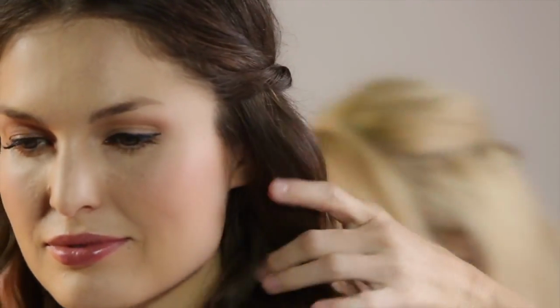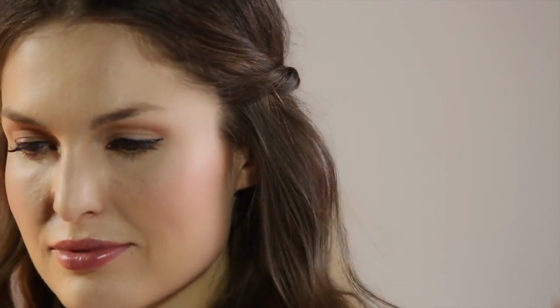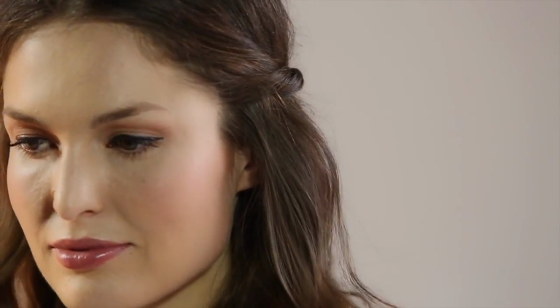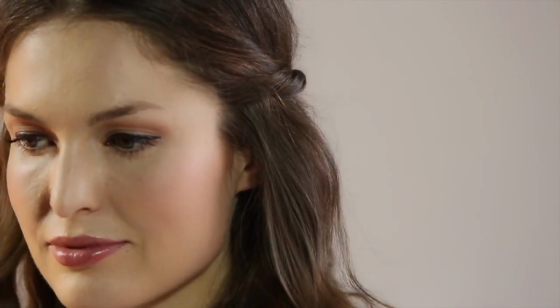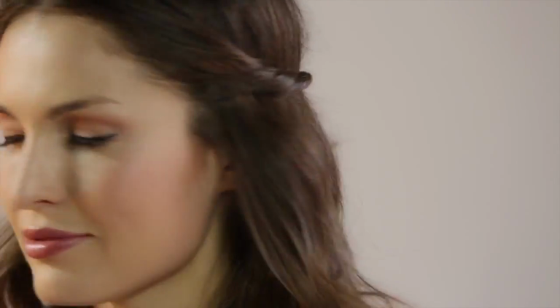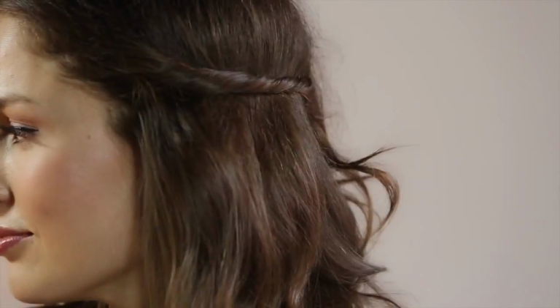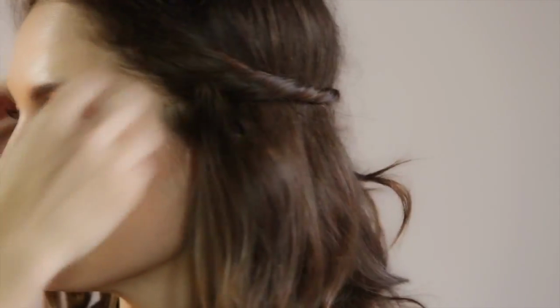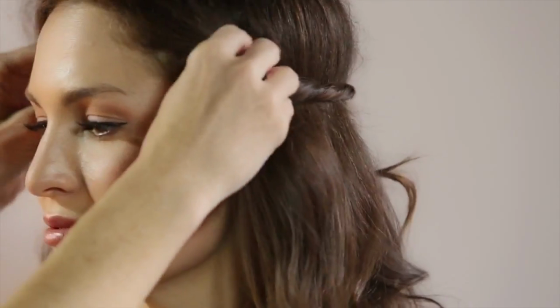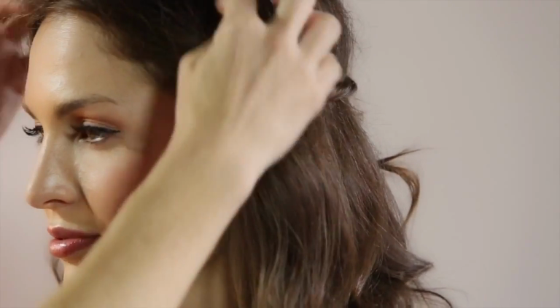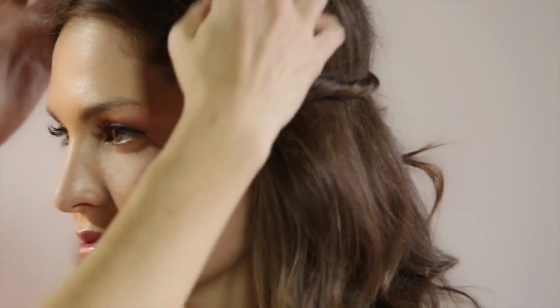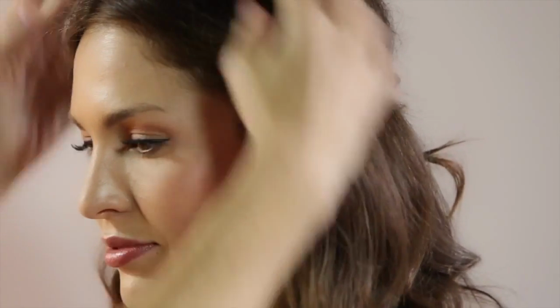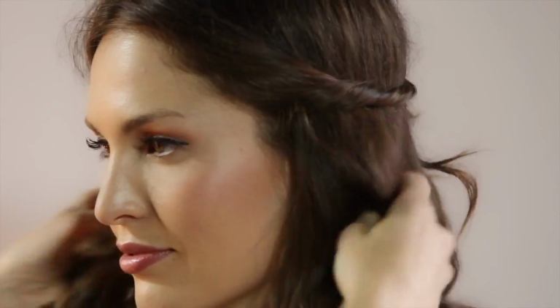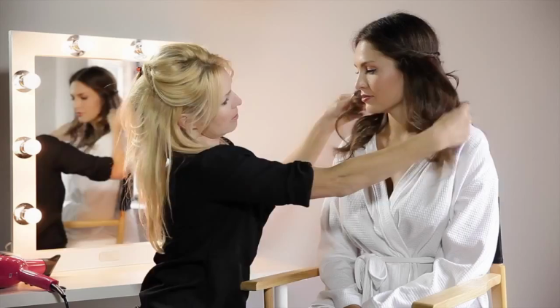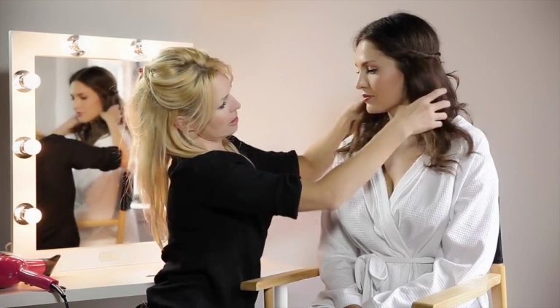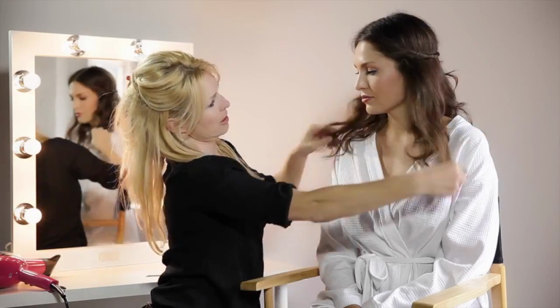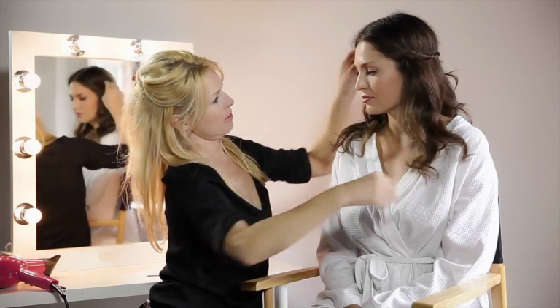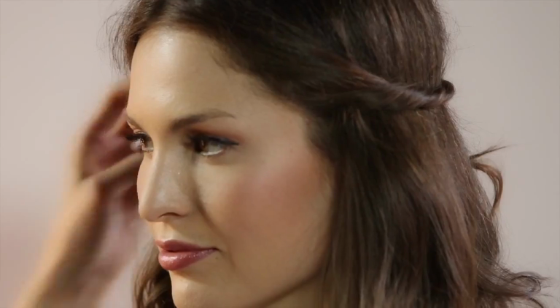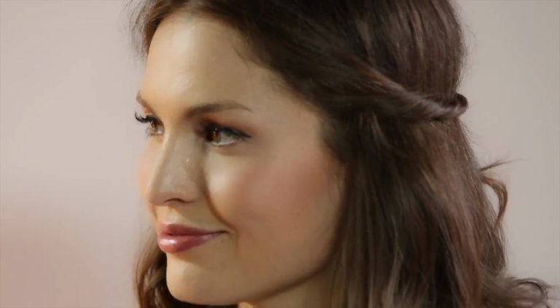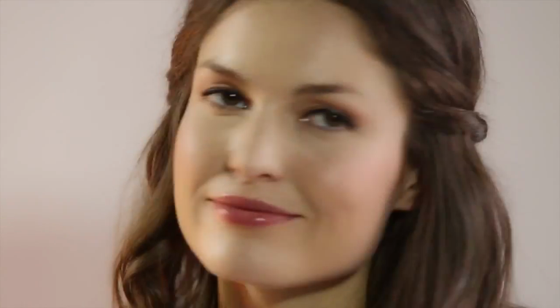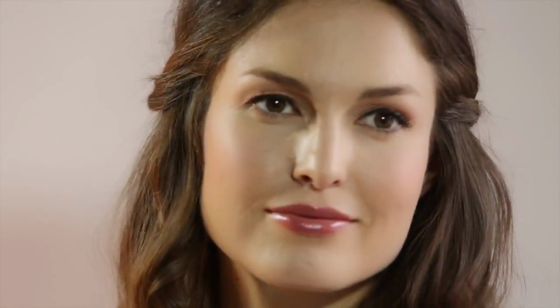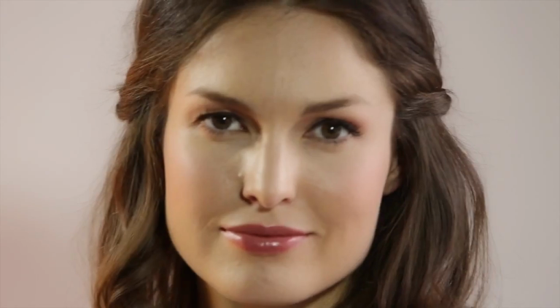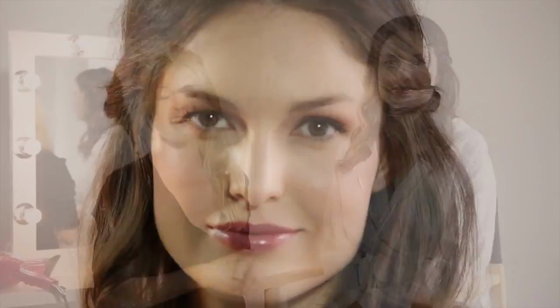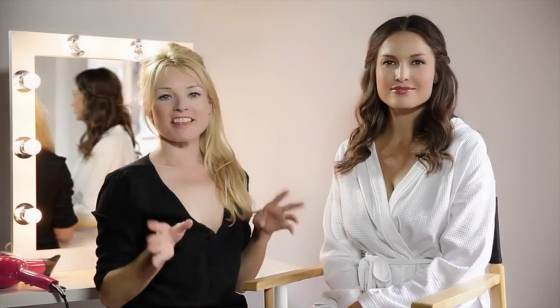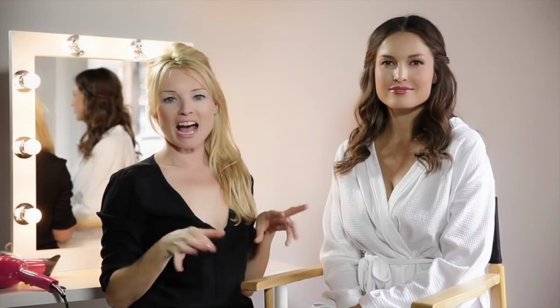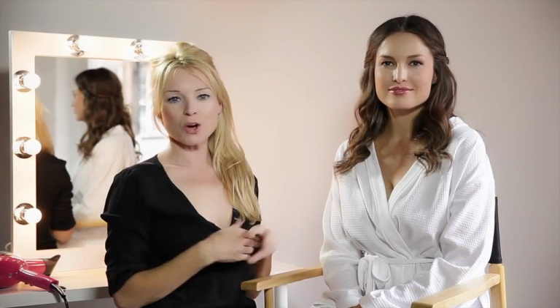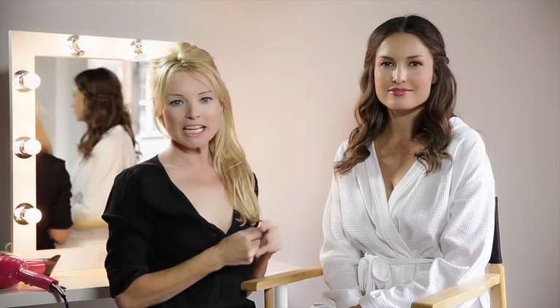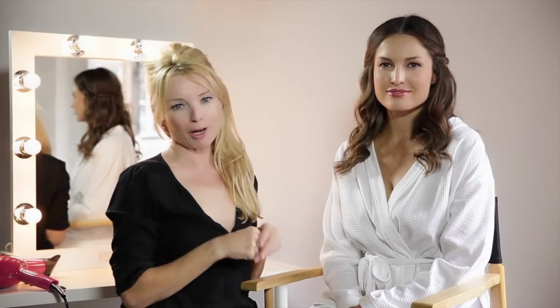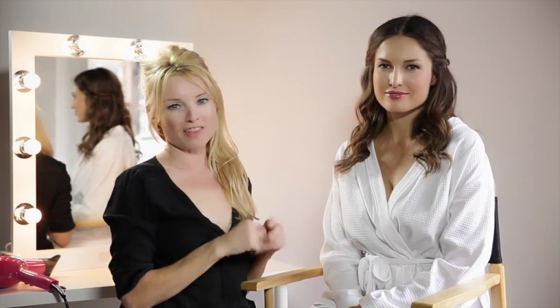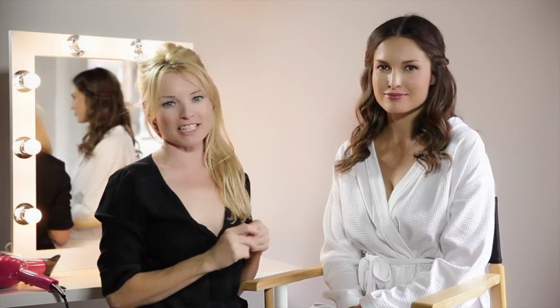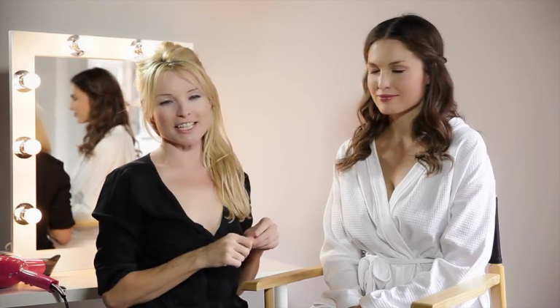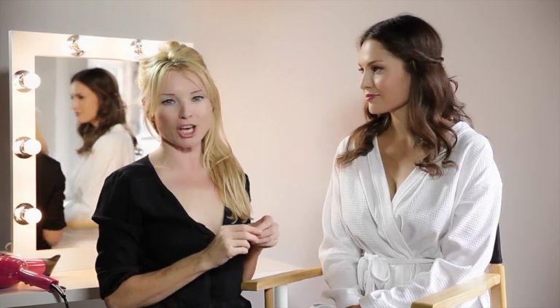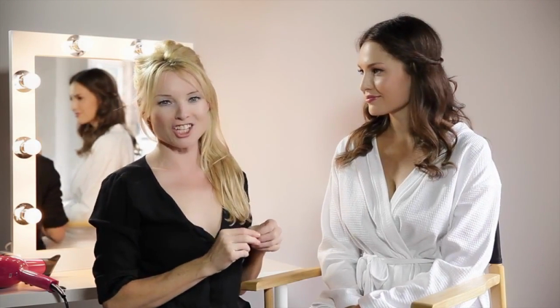I'm just going to loosen that — so there you have a quick and easy blow-dry that looks fantastic for any occasion.